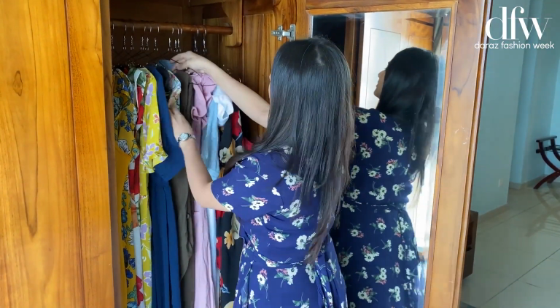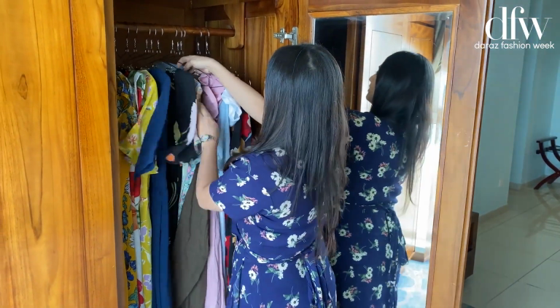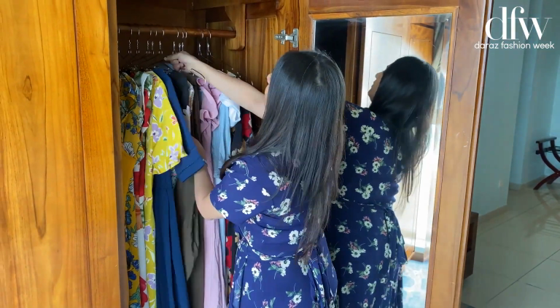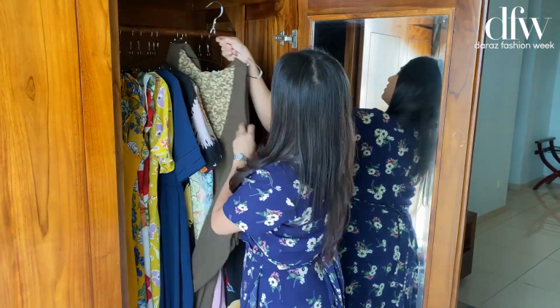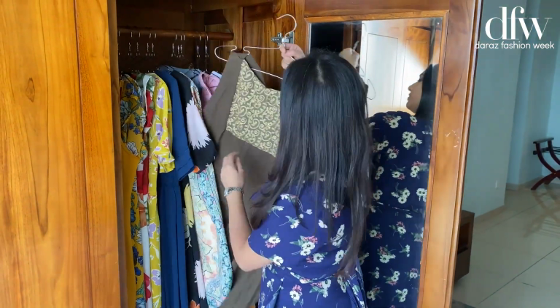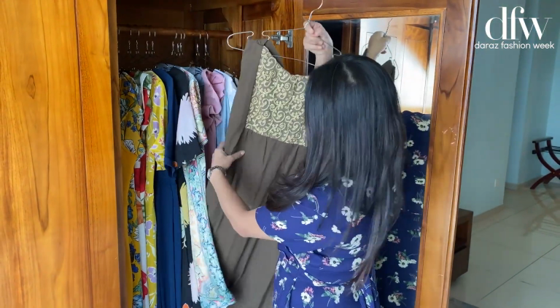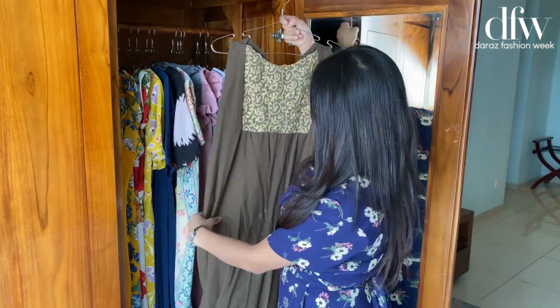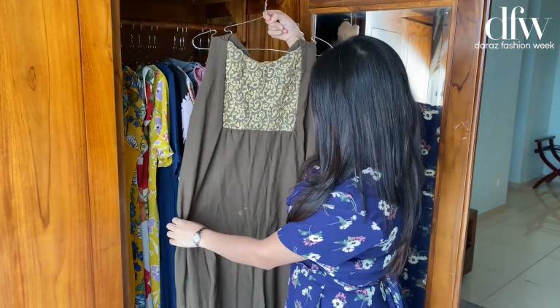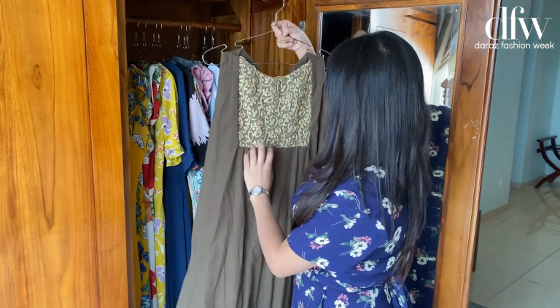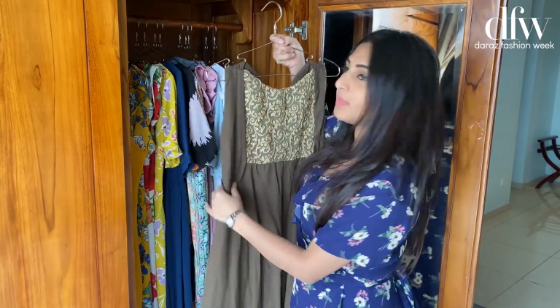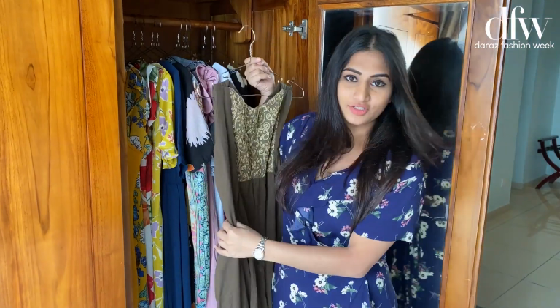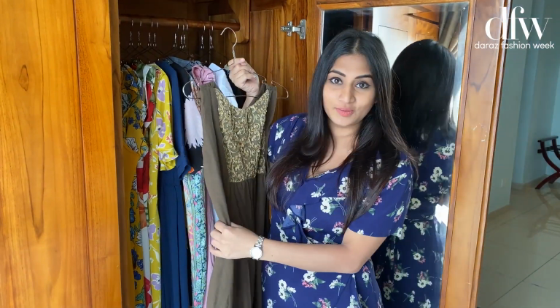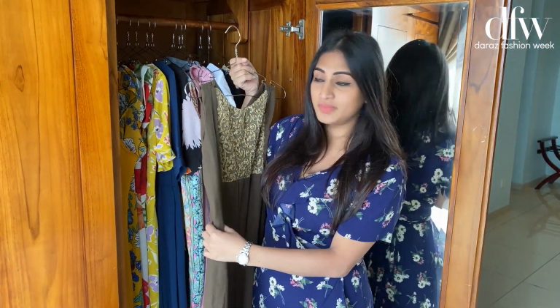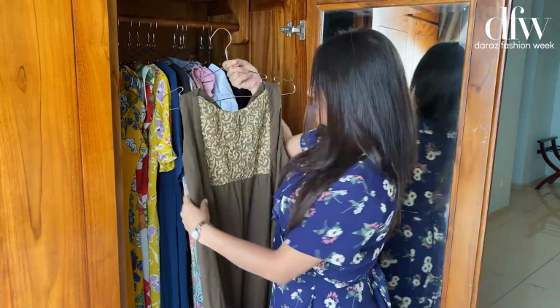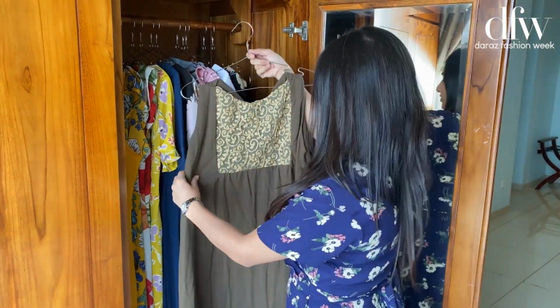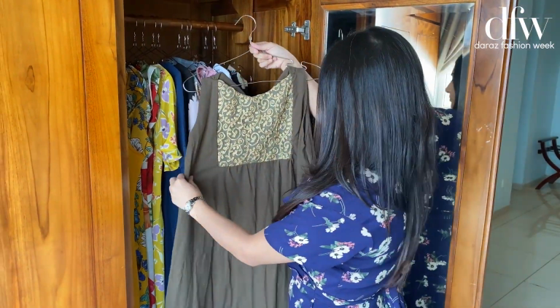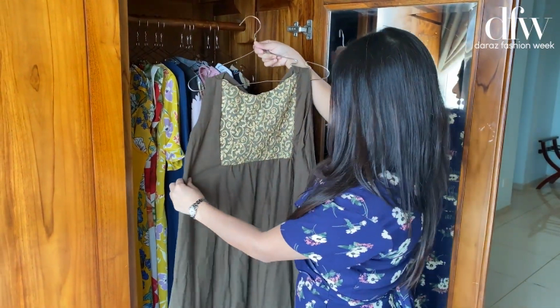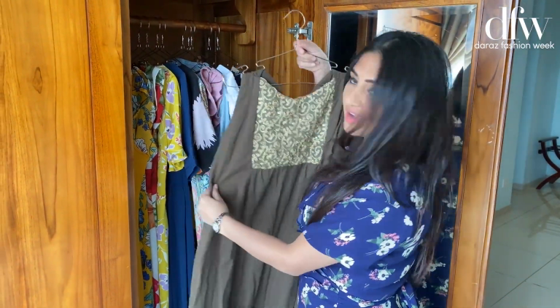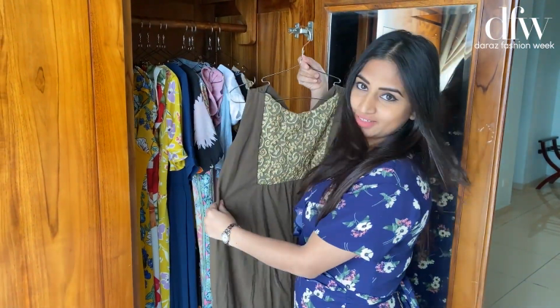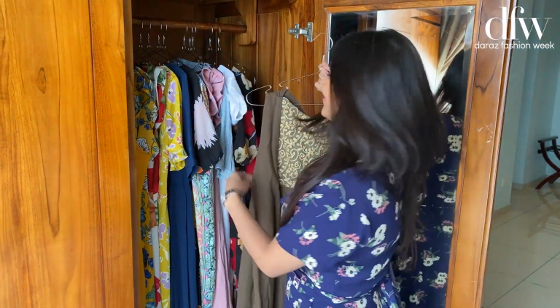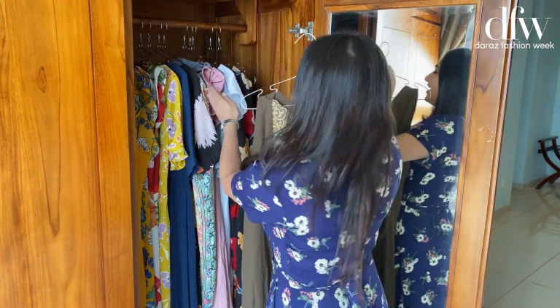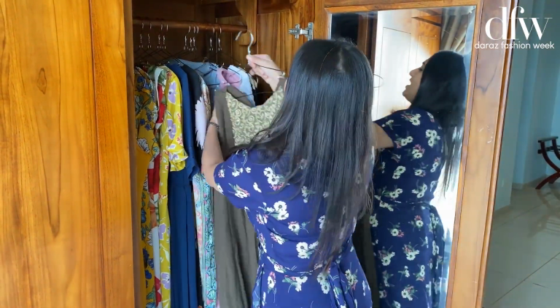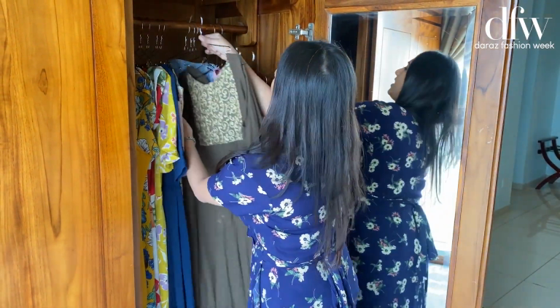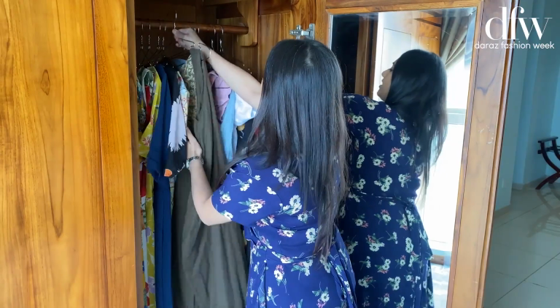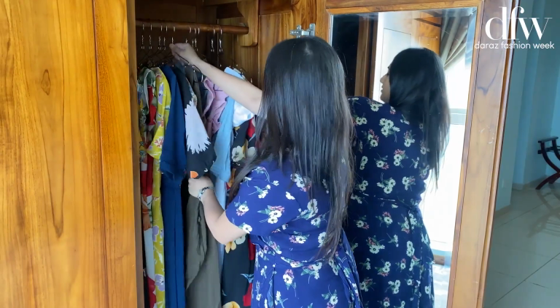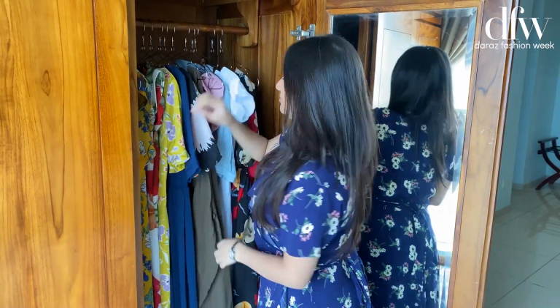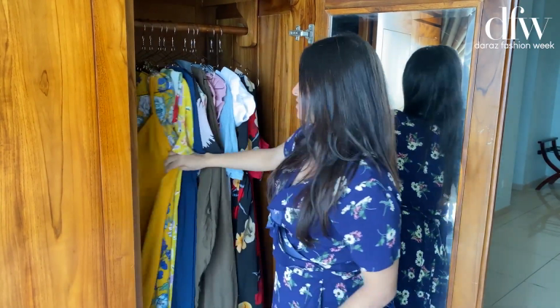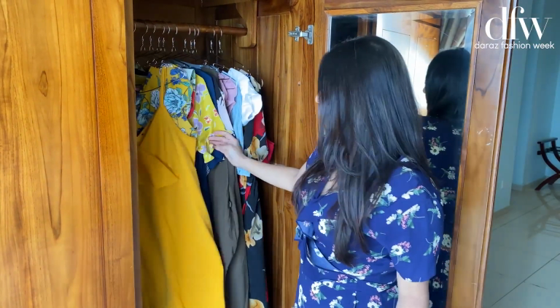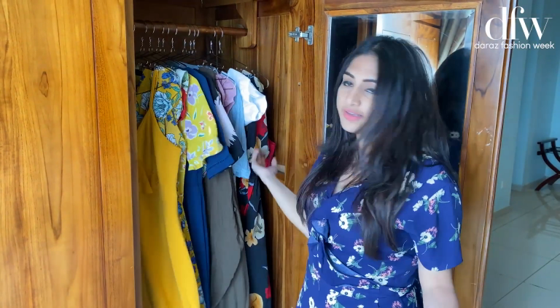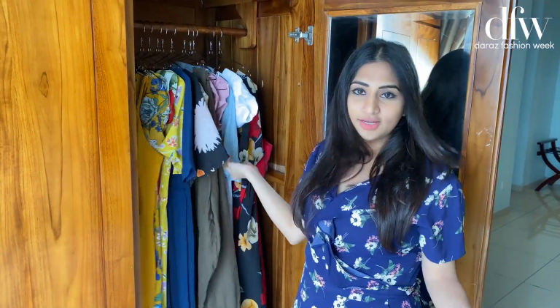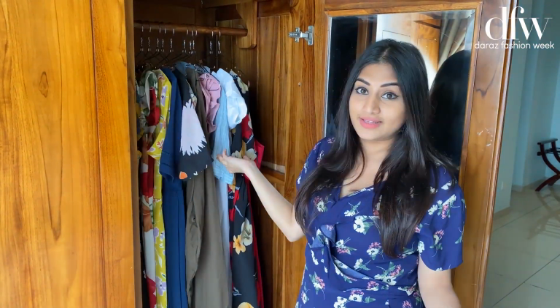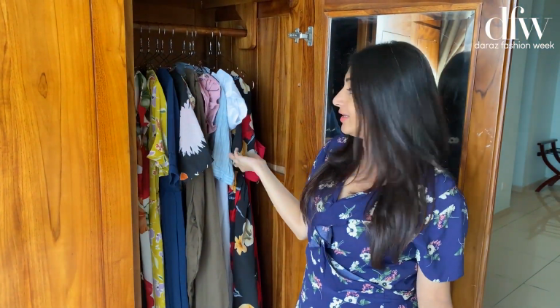And this is also one of my favorites. This is what my mom actually bought for me. So yeah, I love it. And most of my dresses are yellow as you can see.